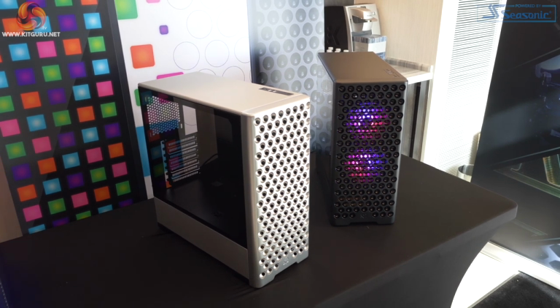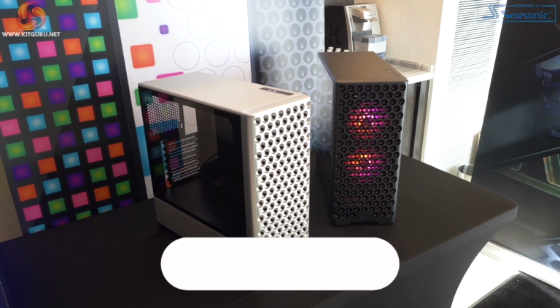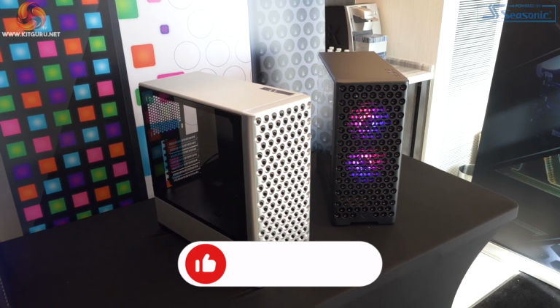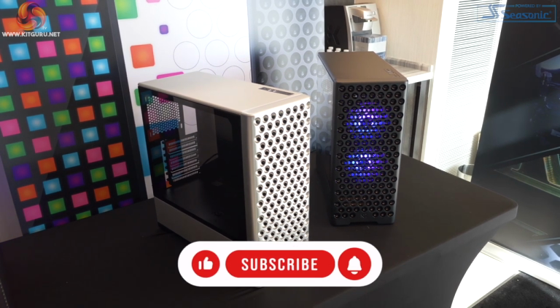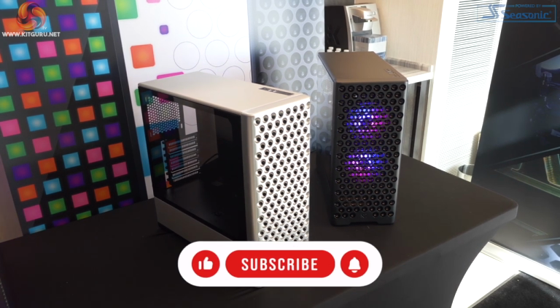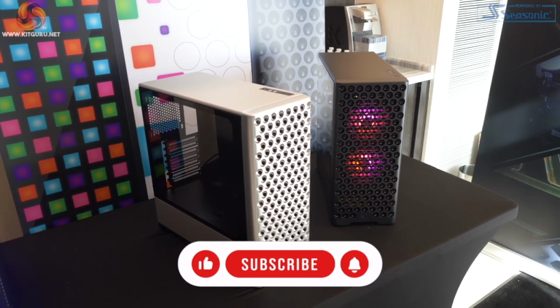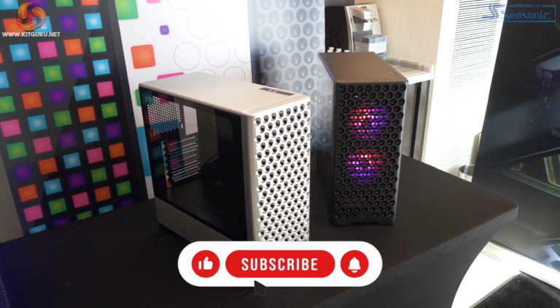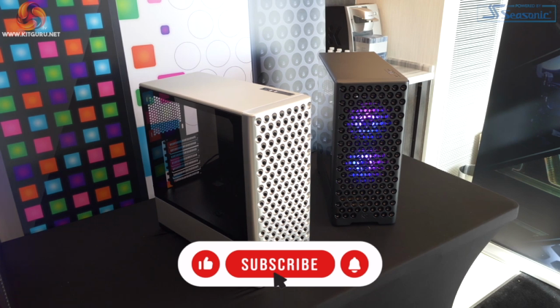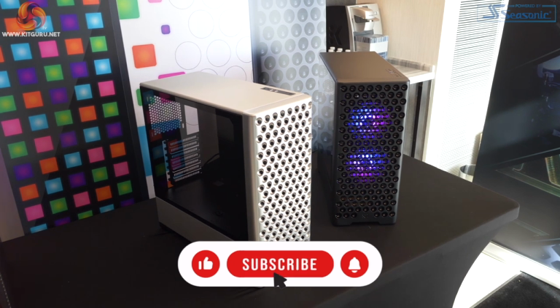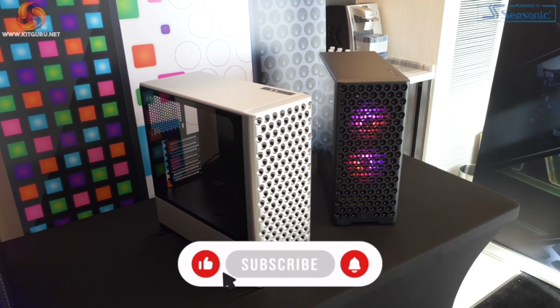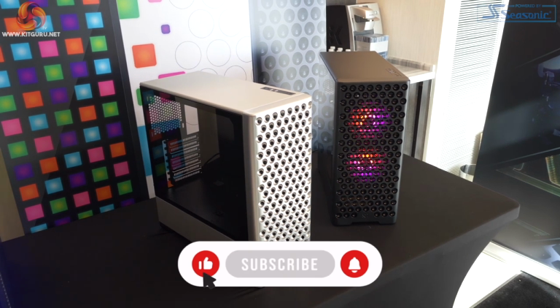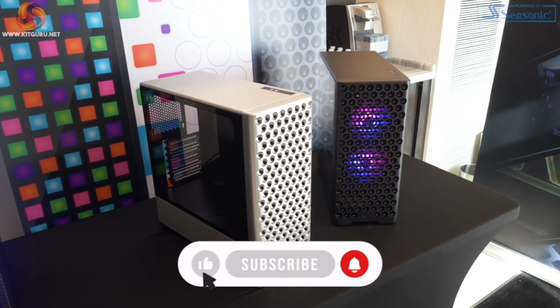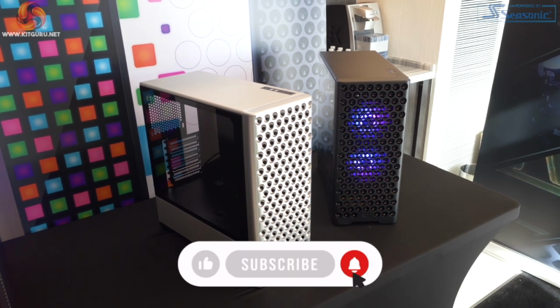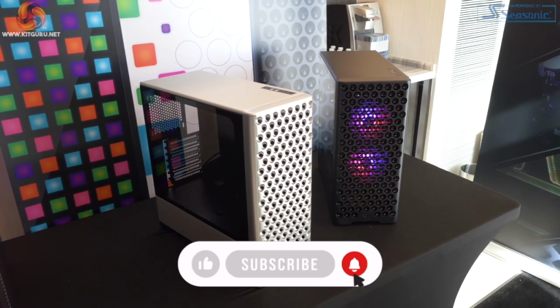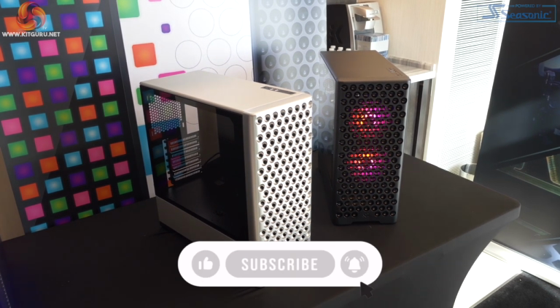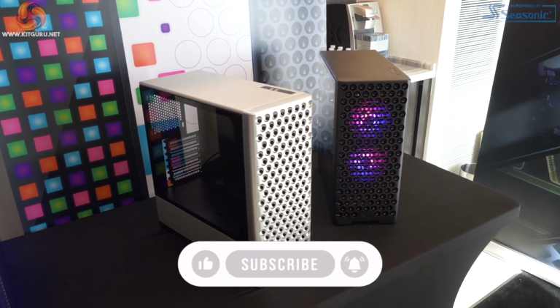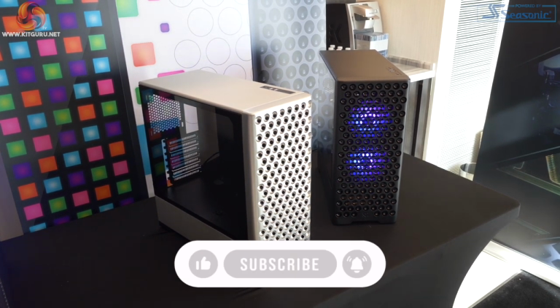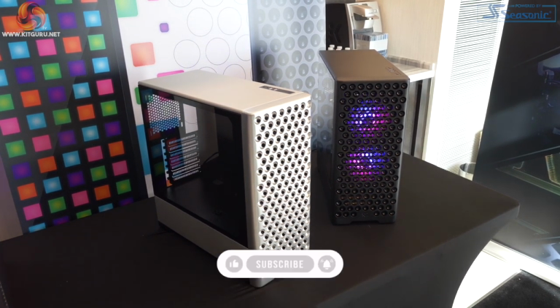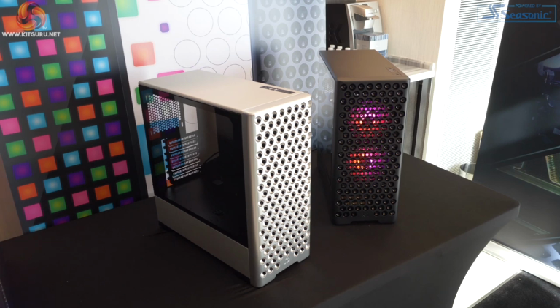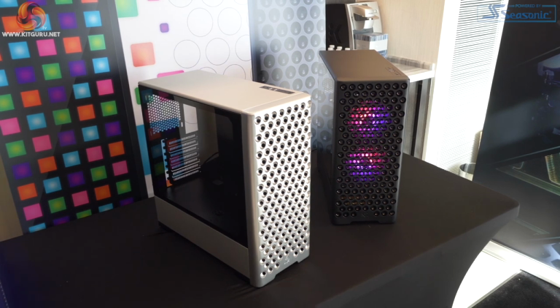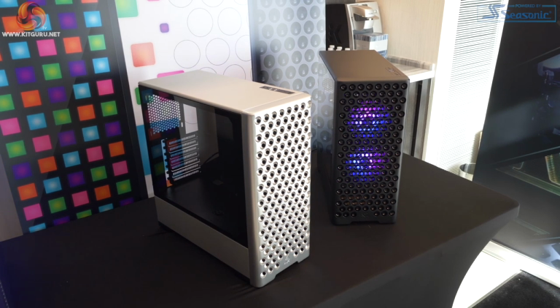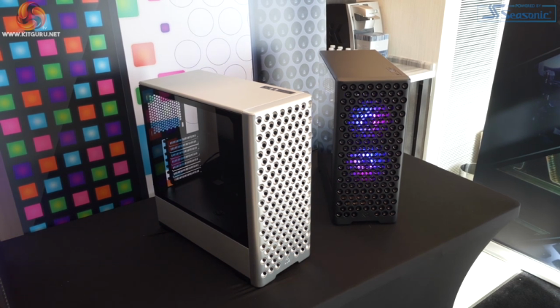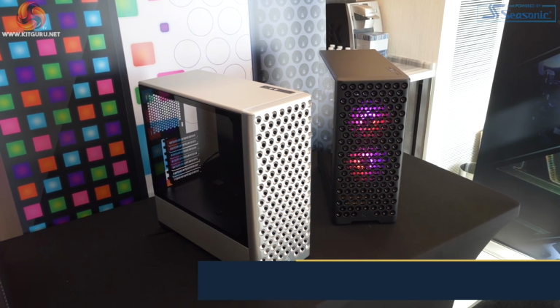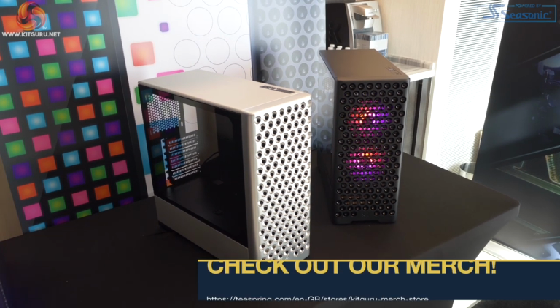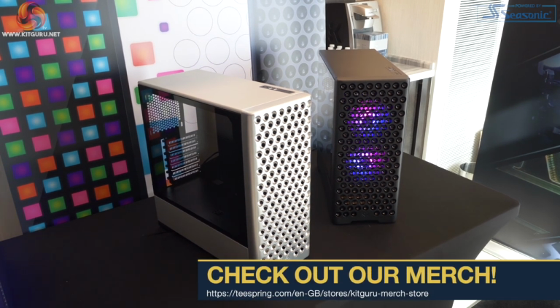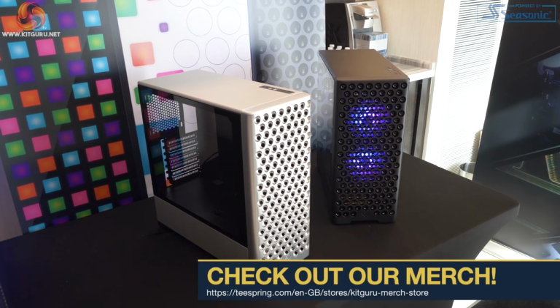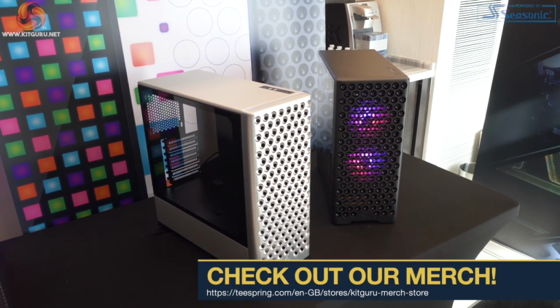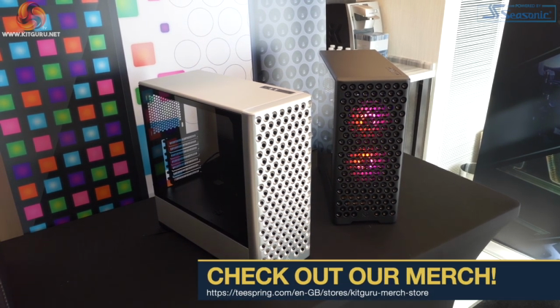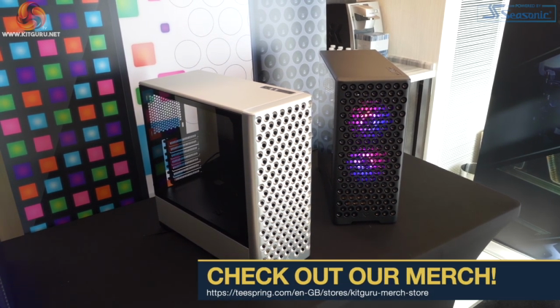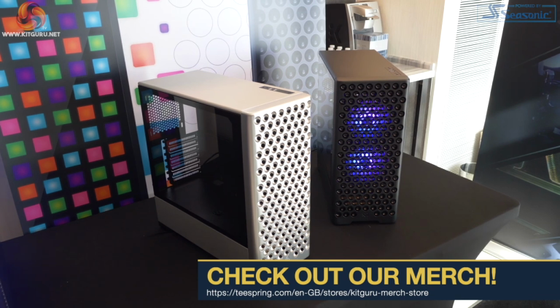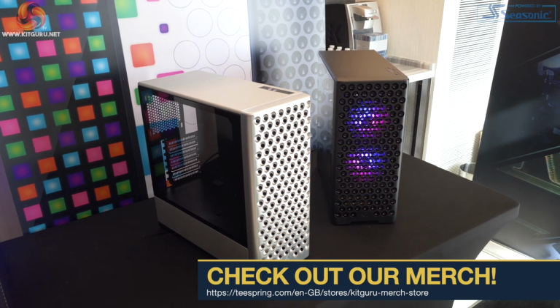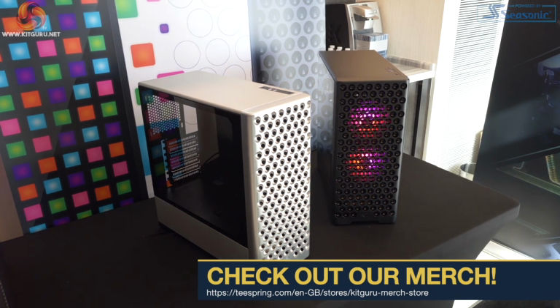Neo Pro has obviously been borrowed without any shame whatsoever from the new Apple Mac Pro. It is significantly cheaper at a mere €59.90 or $59.99. Let's hope that means £60 in the UK.